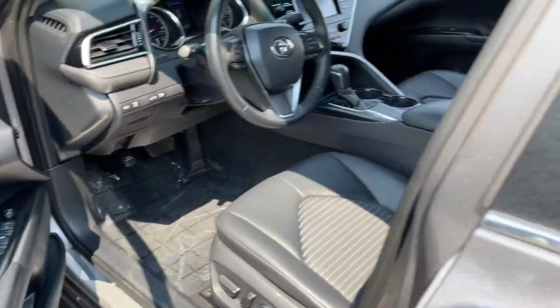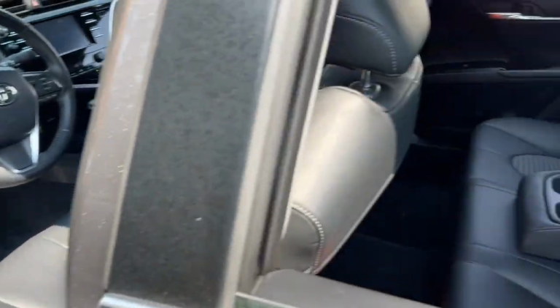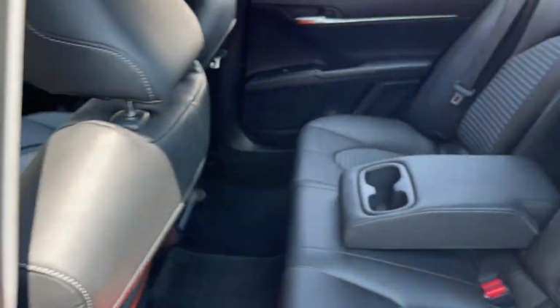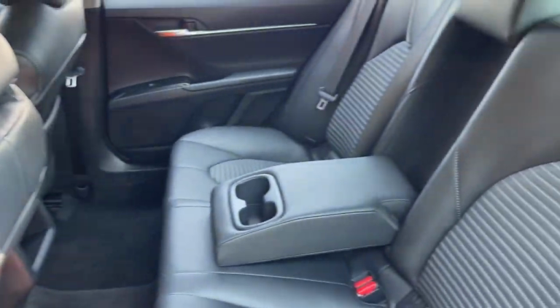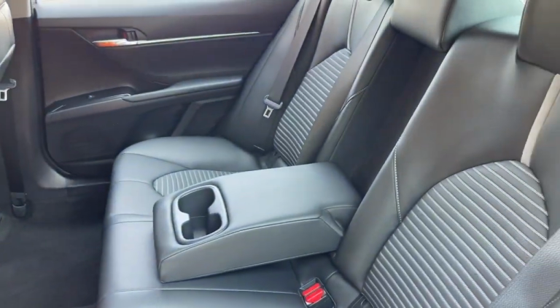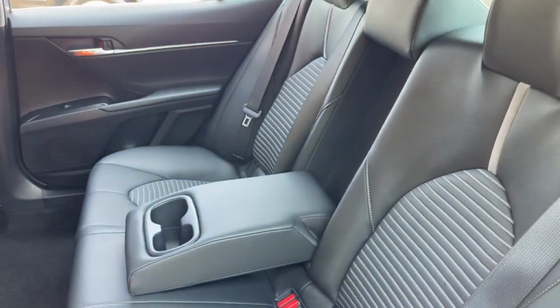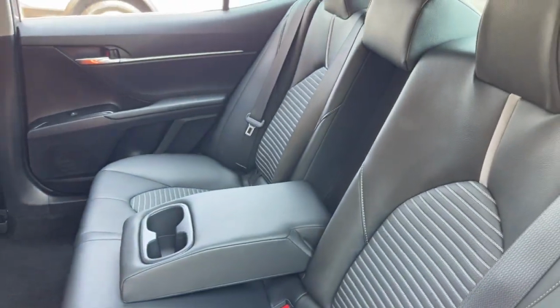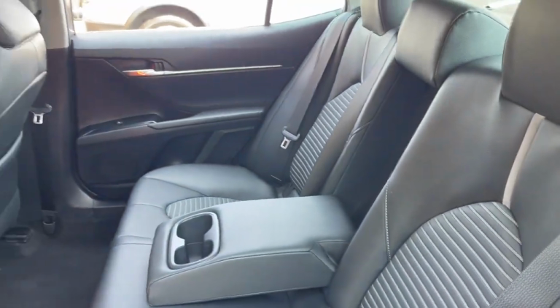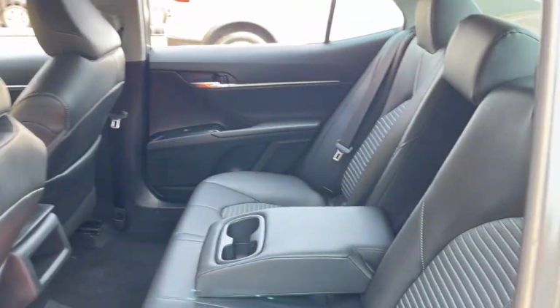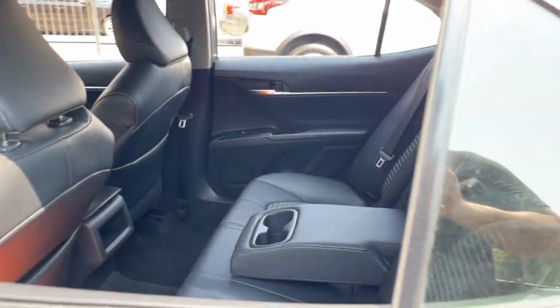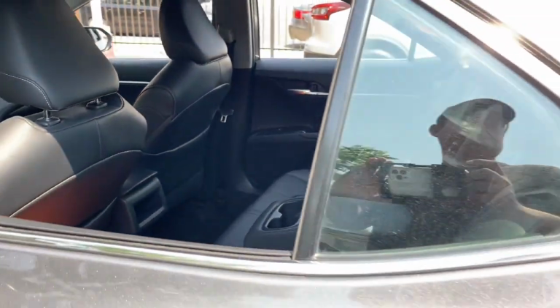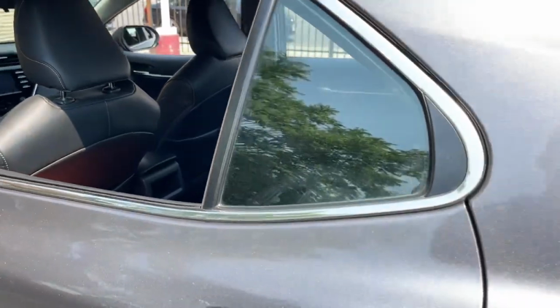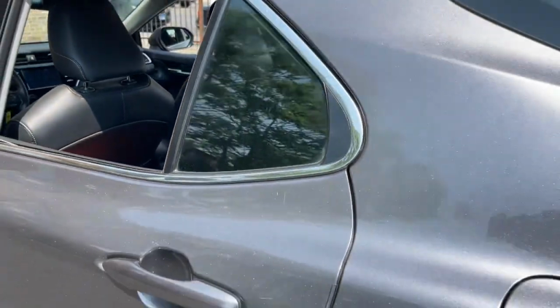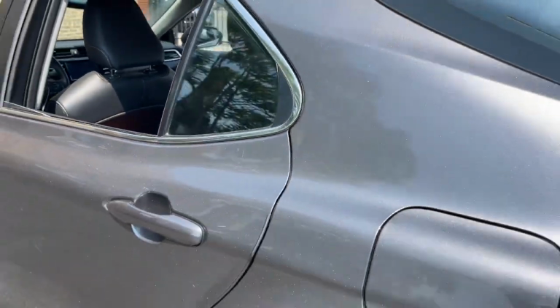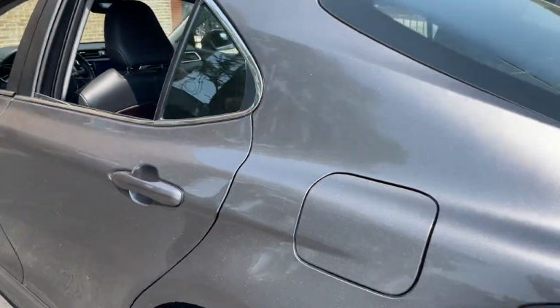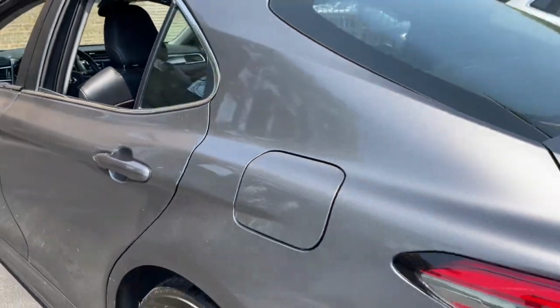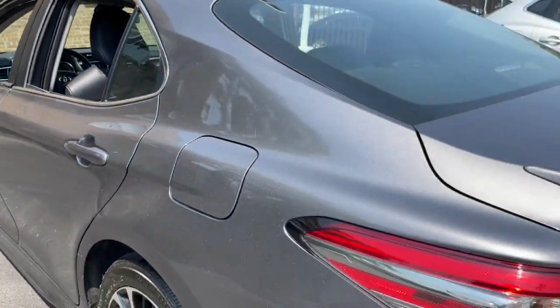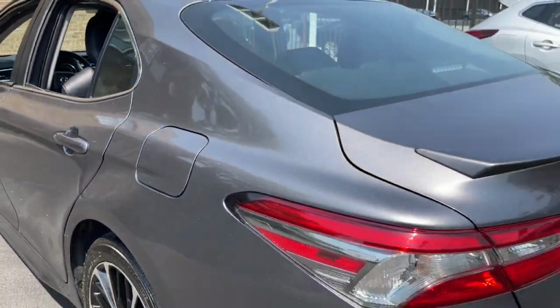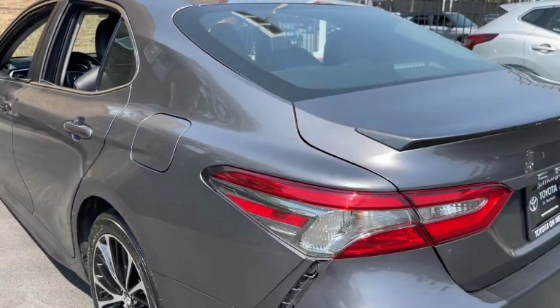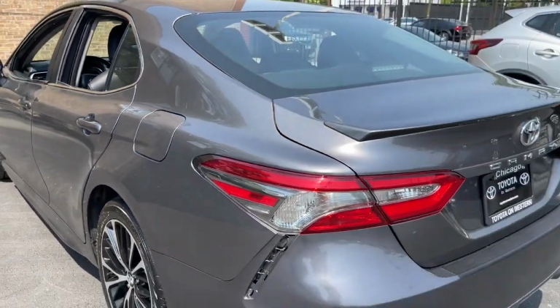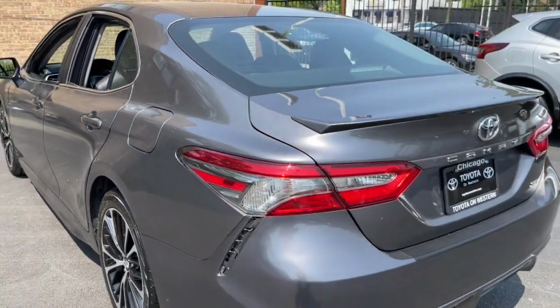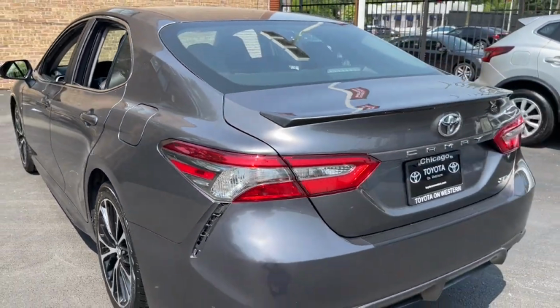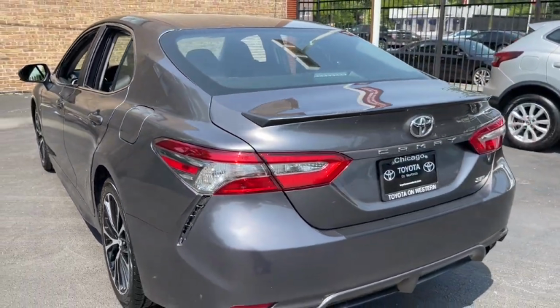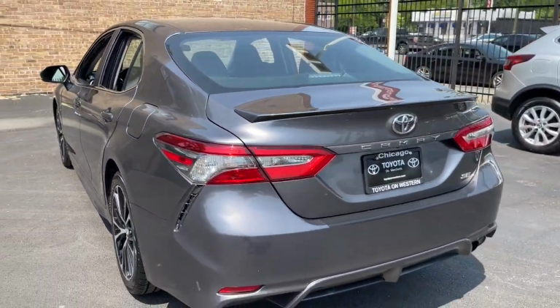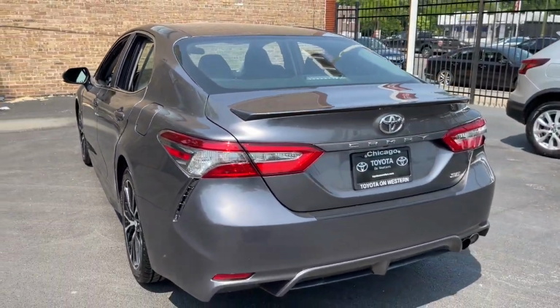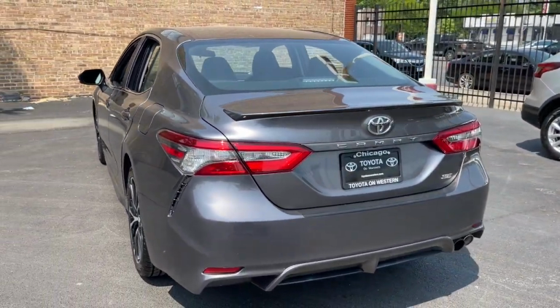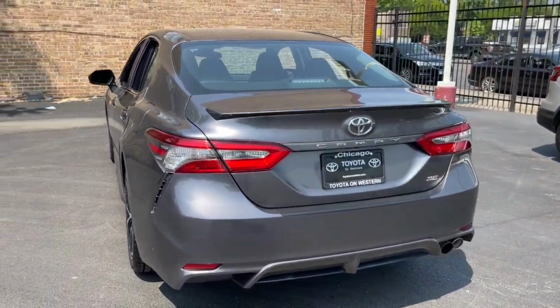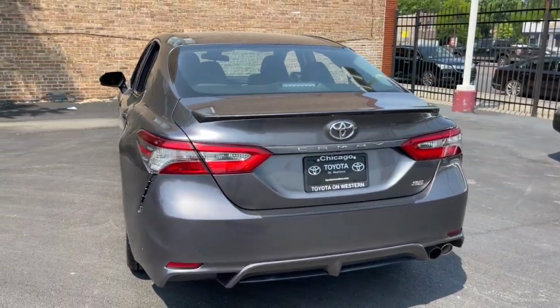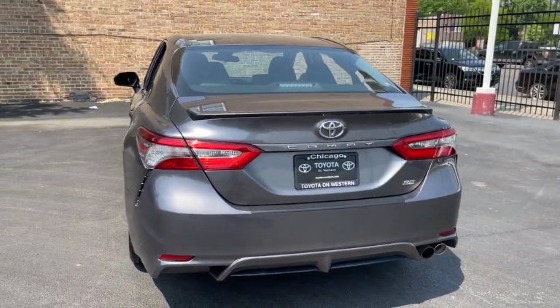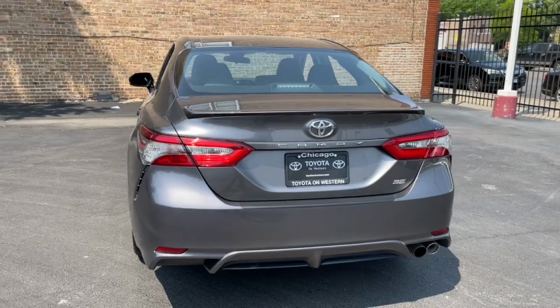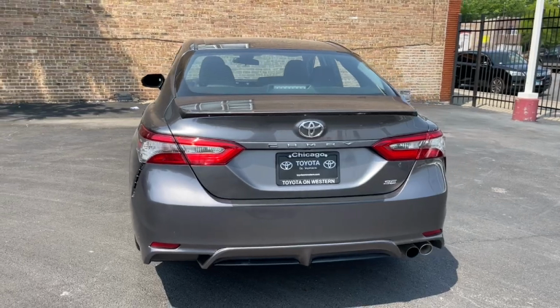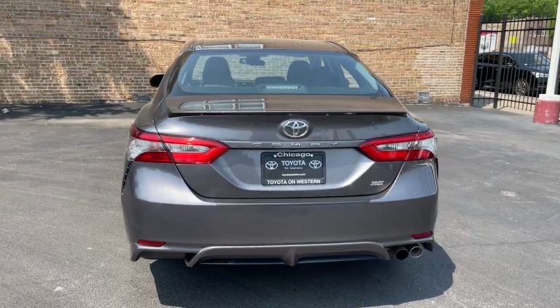Power driver's seat, steering wheel audio controls, Bluetooth connection, aluminum wheels — aggressively seductive, solidly practical.